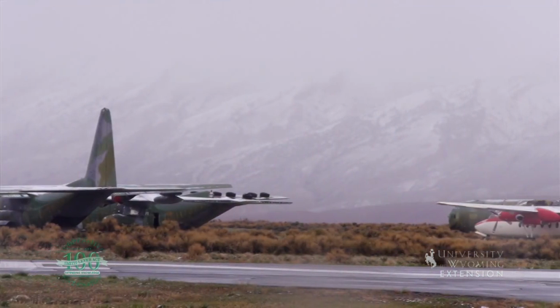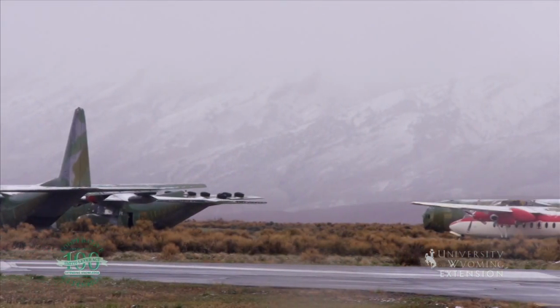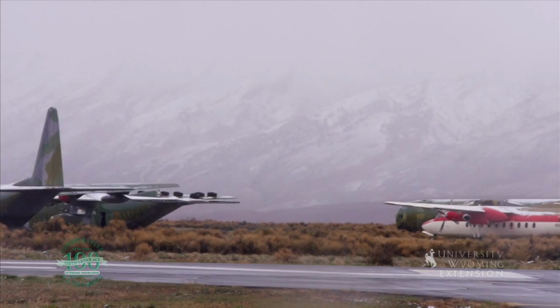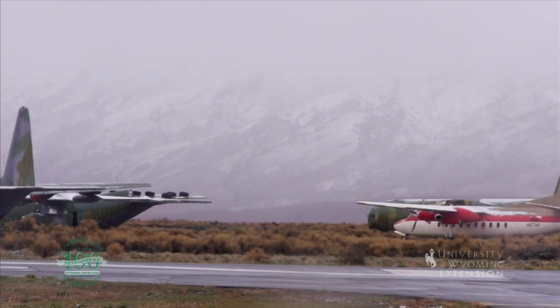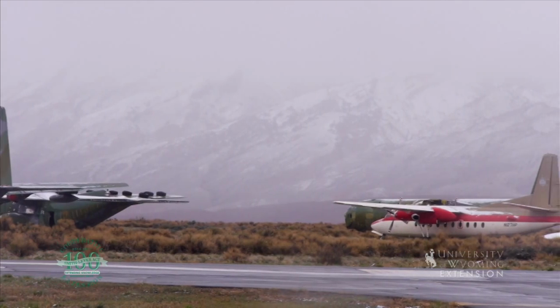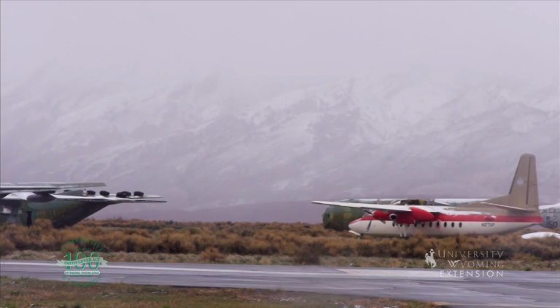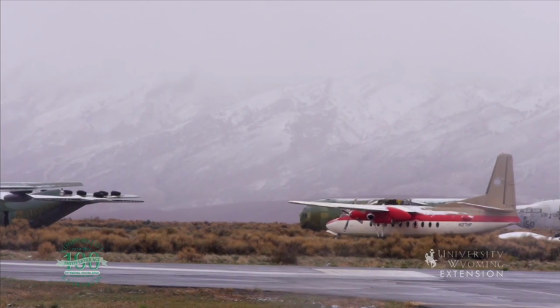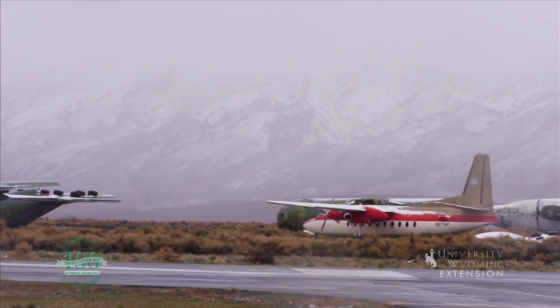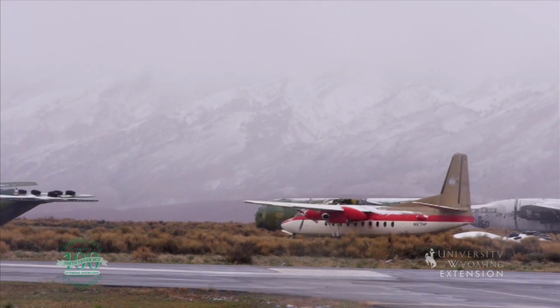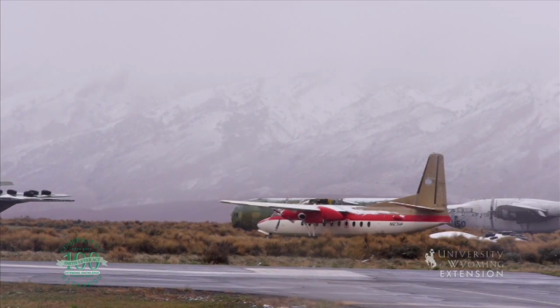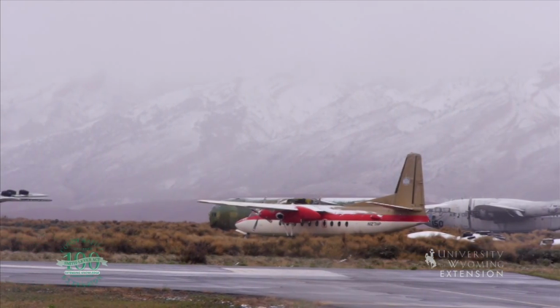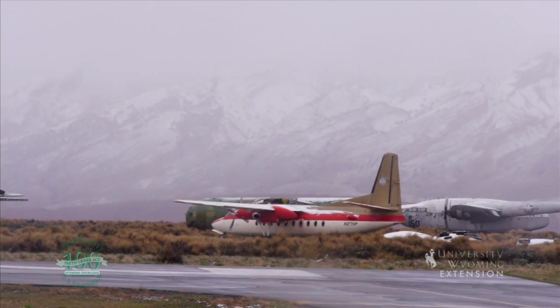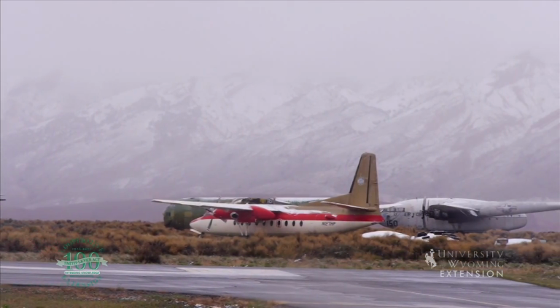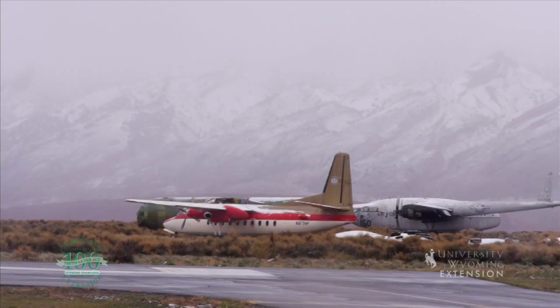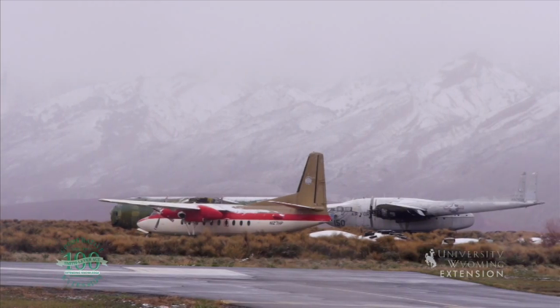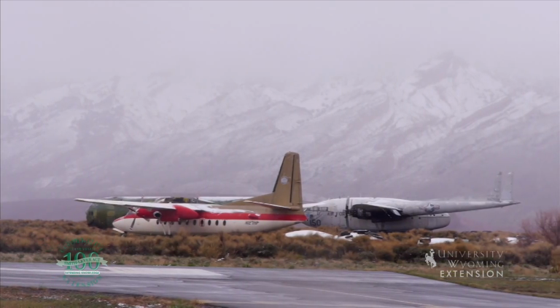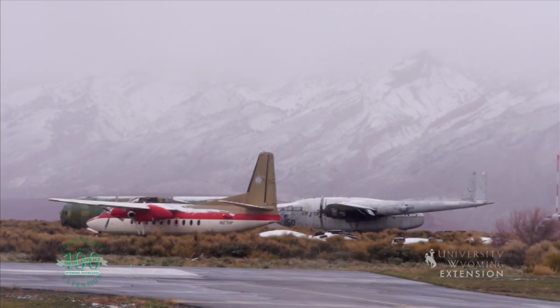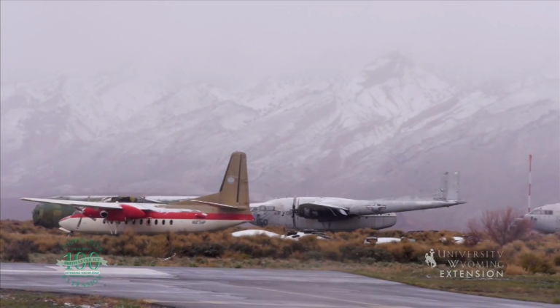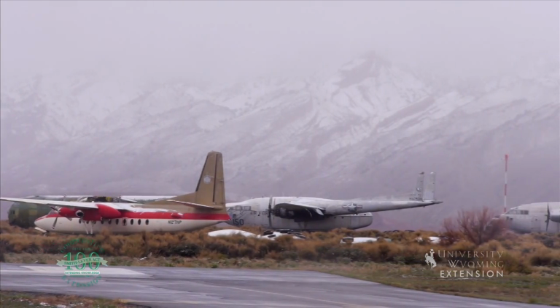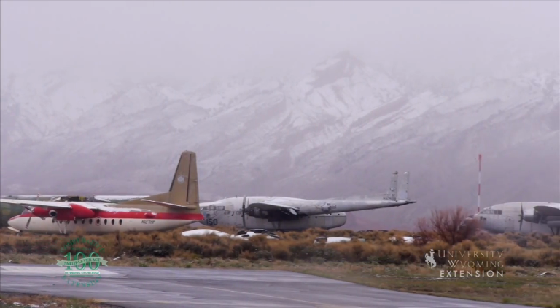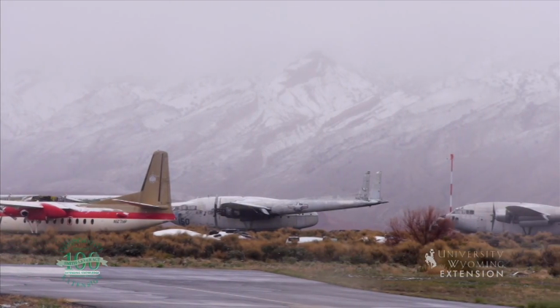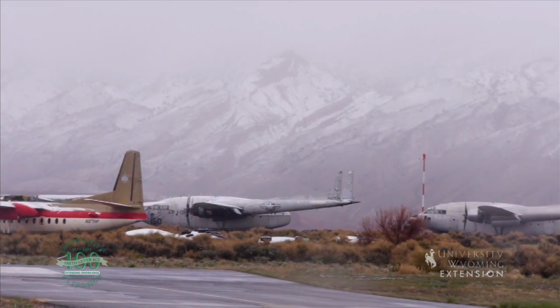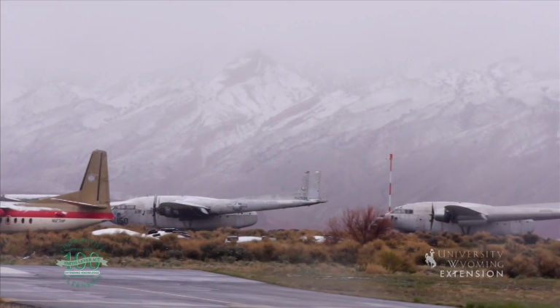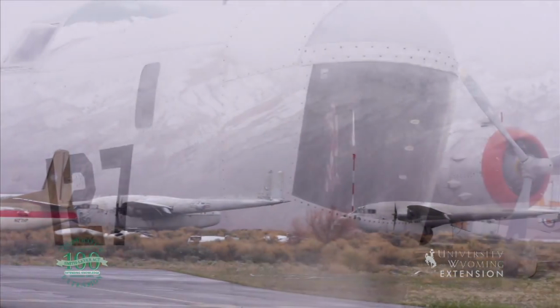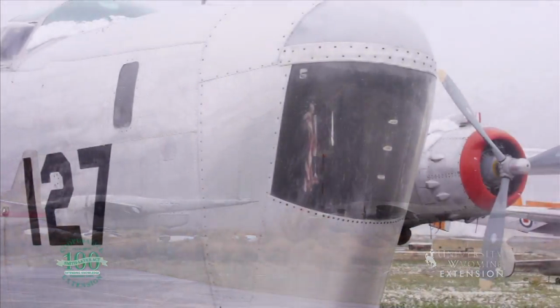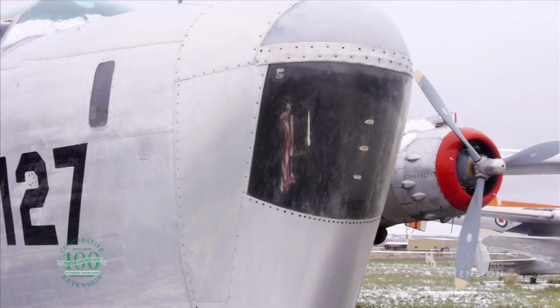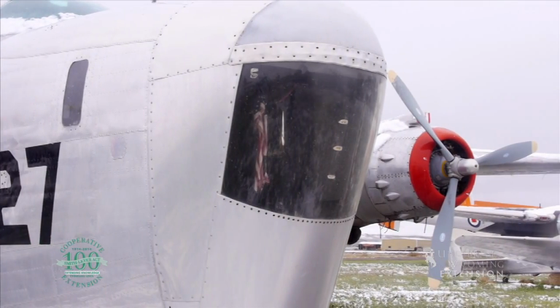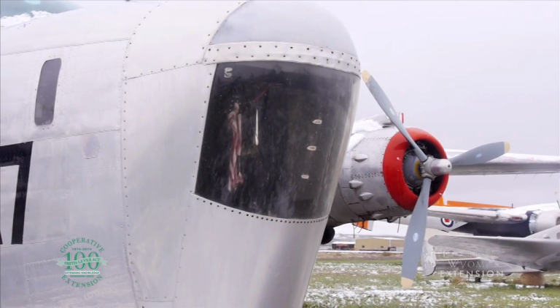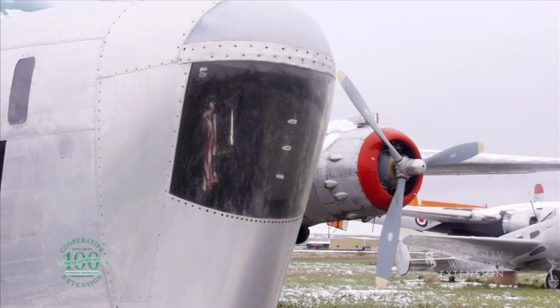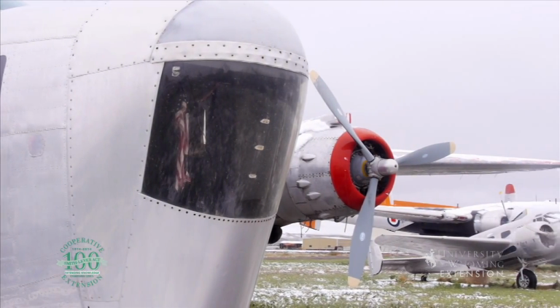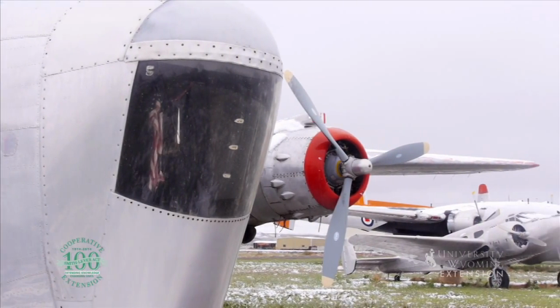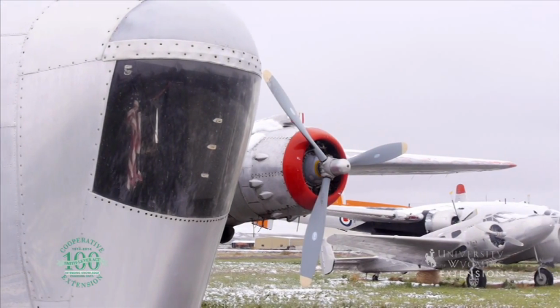This outdoor and admission-free museum was founded in 1987 and incorporated in 1992. There are many museums dedicated to aviation history, but this one is unique in that it focuses on the aircraft used to fight forest fires.